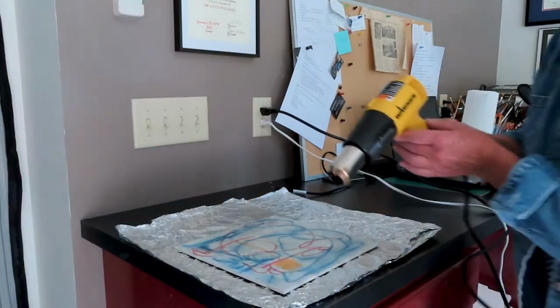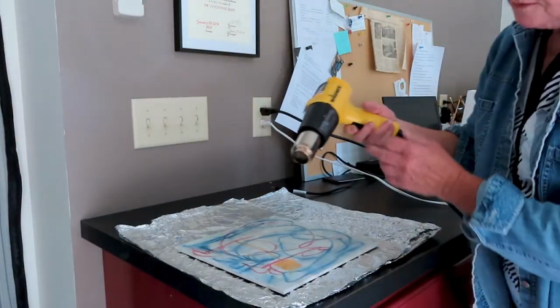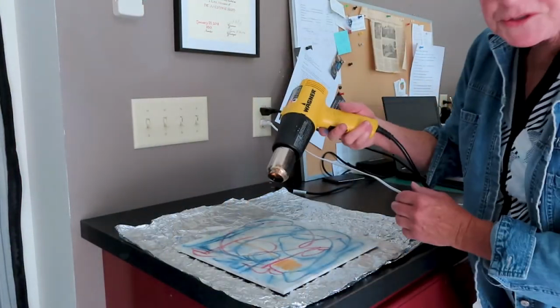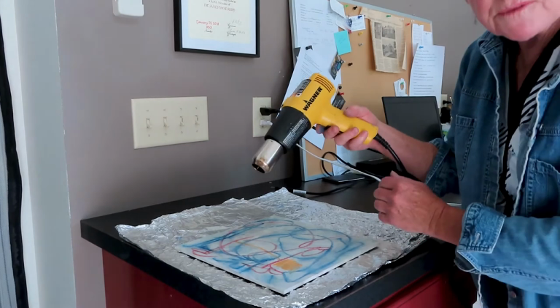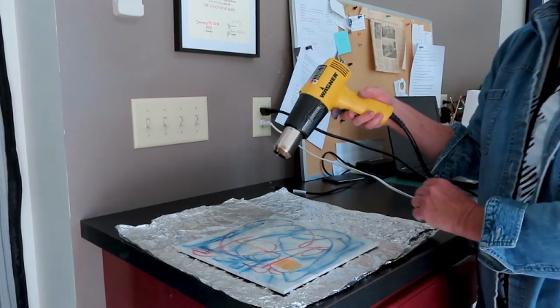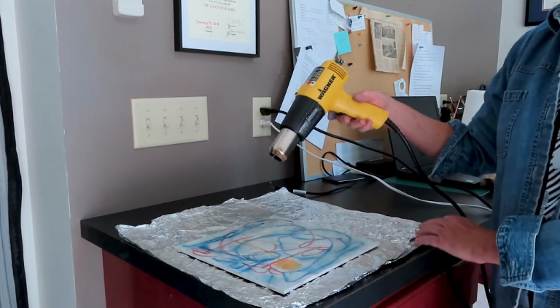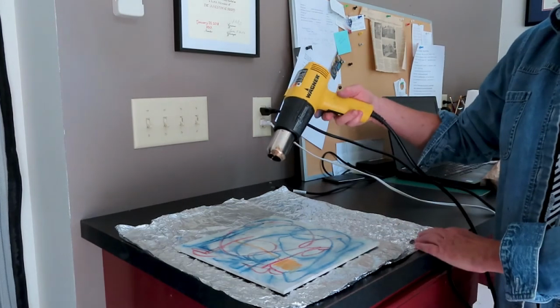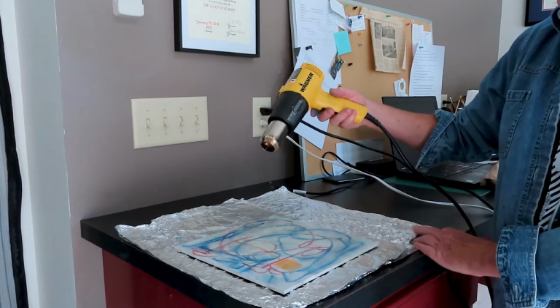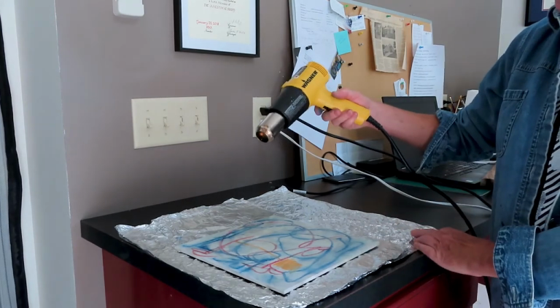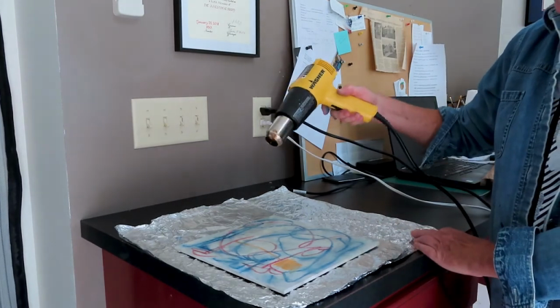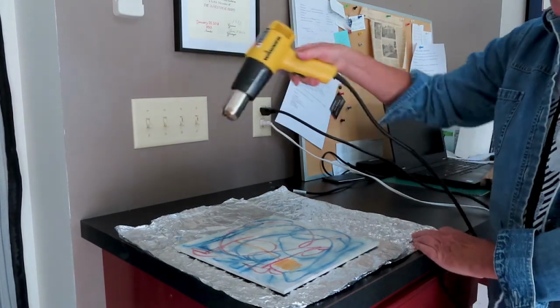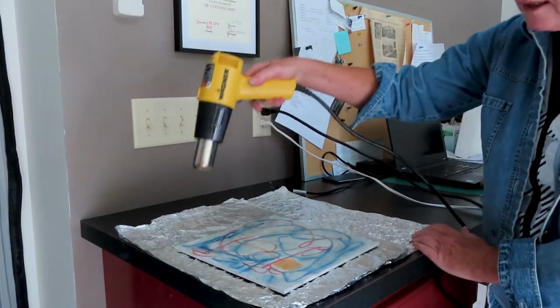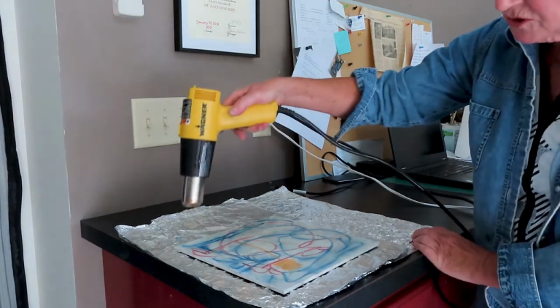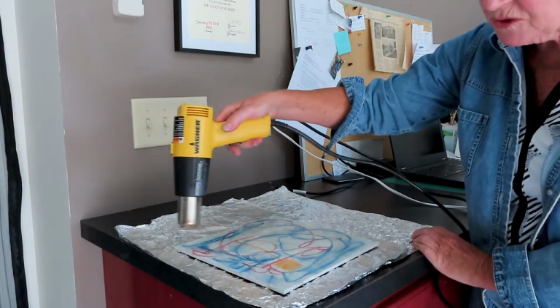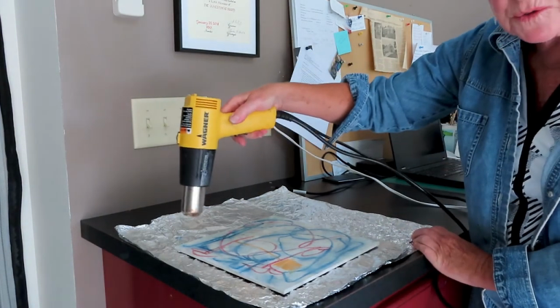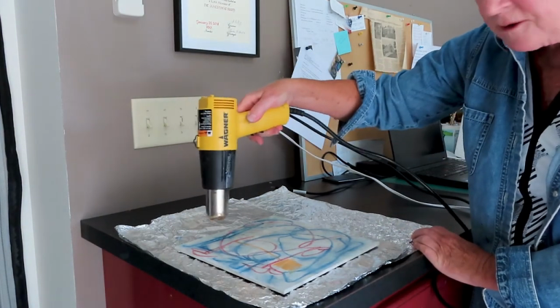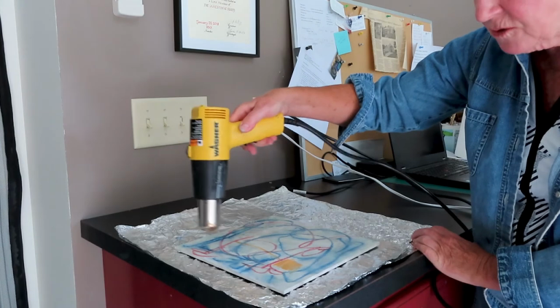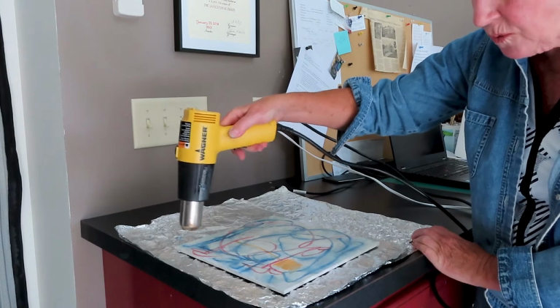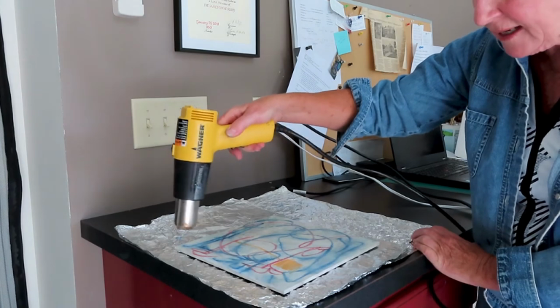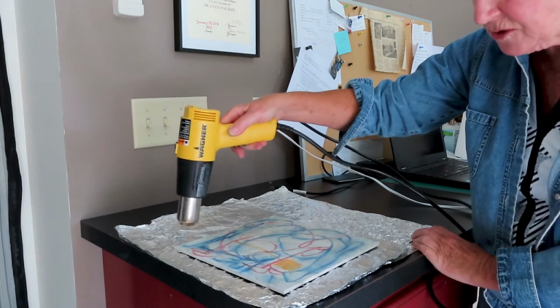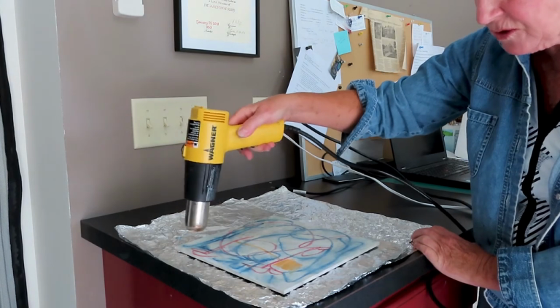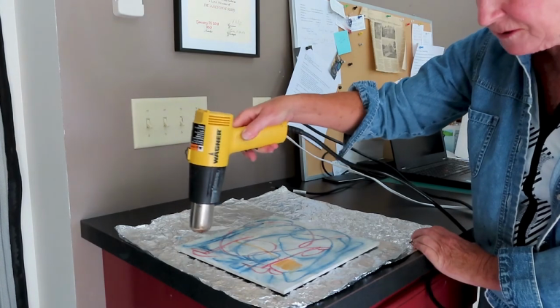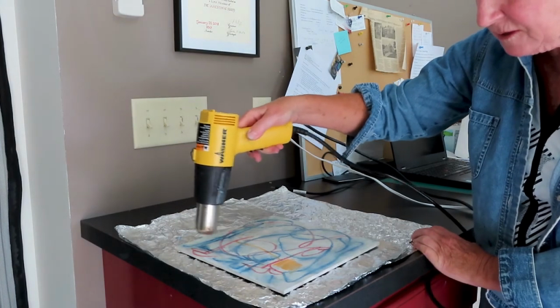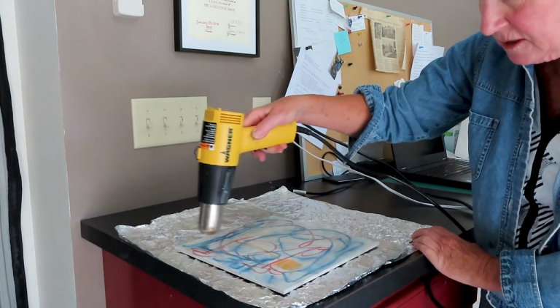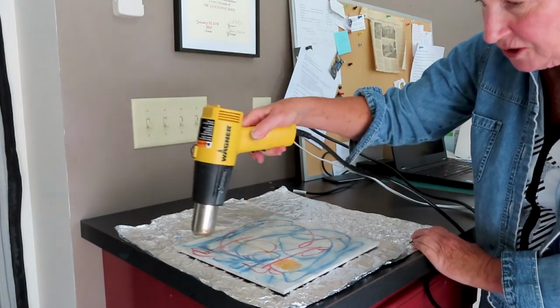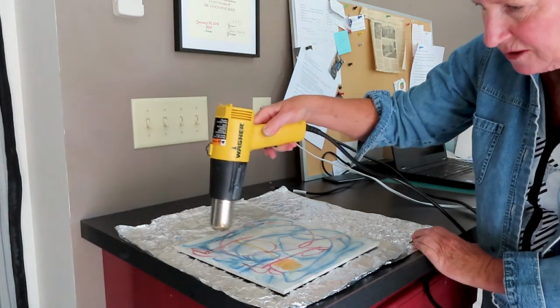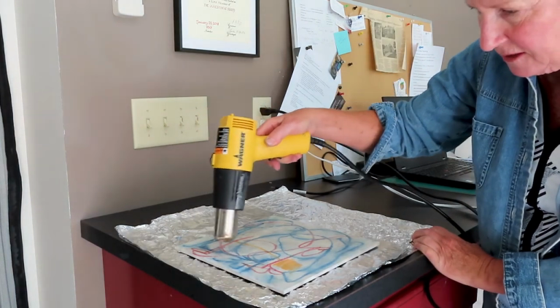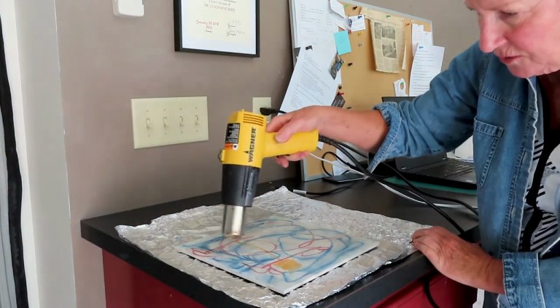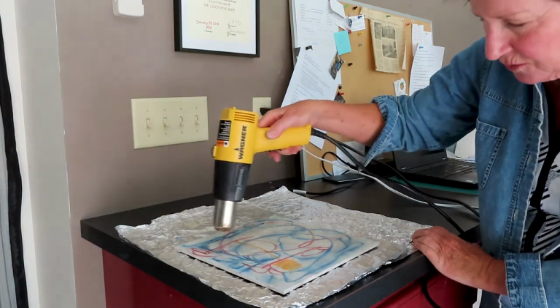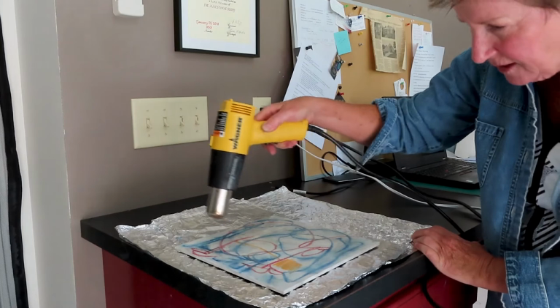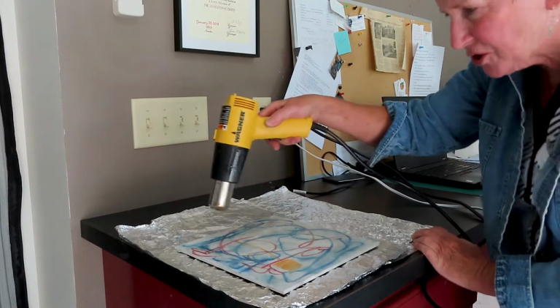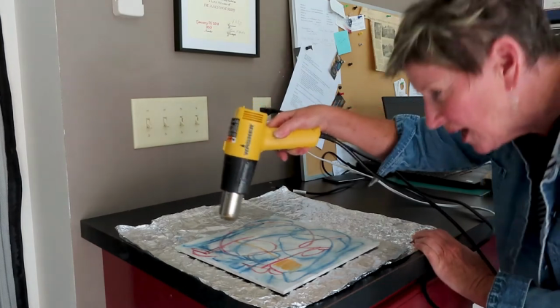The first layer of wax is applied, and then a heat gun is used to fuse the wax to the surface — just enough heat to create a shine.